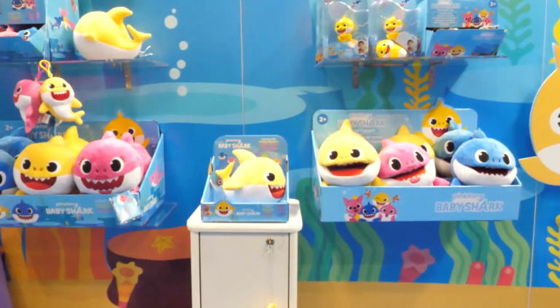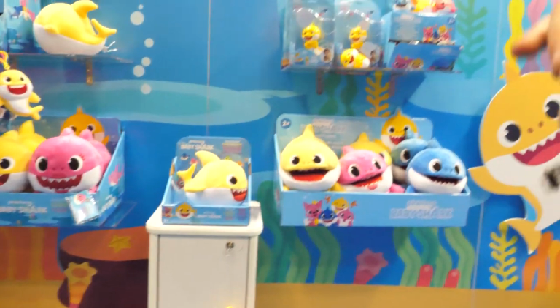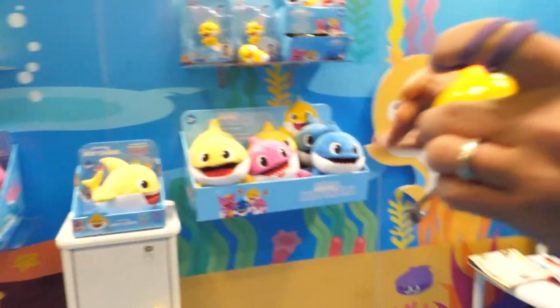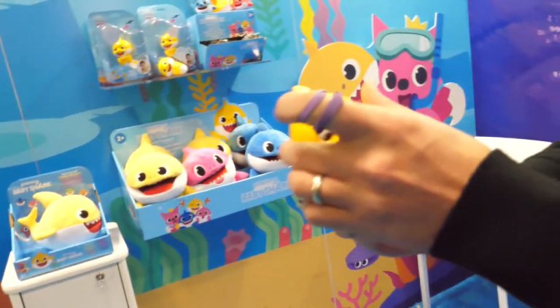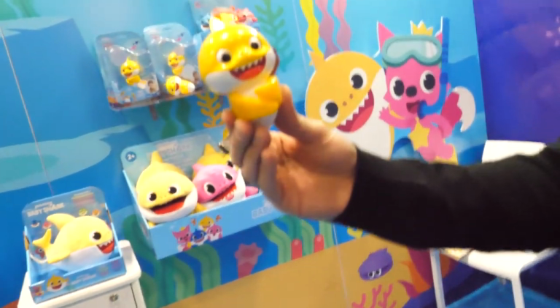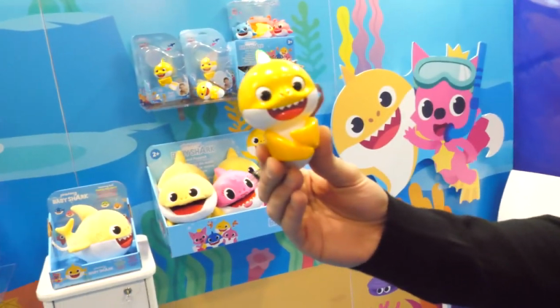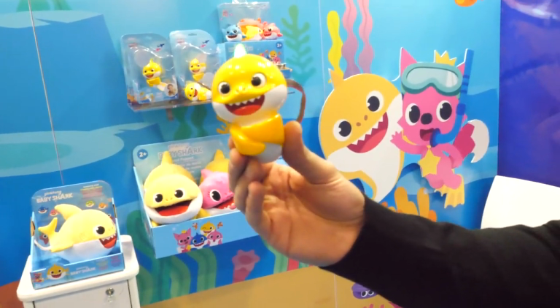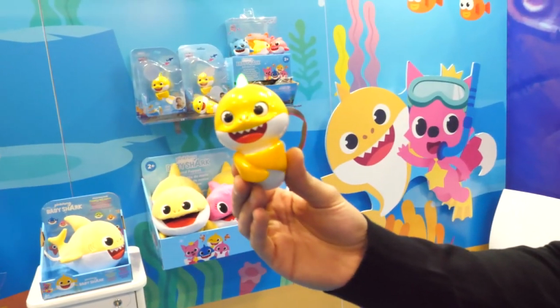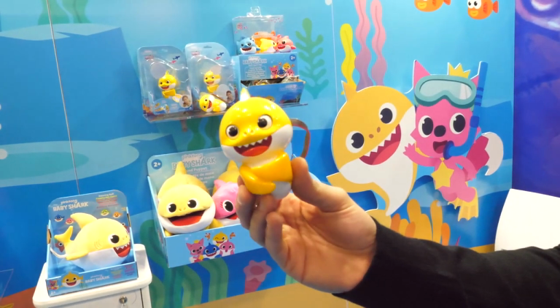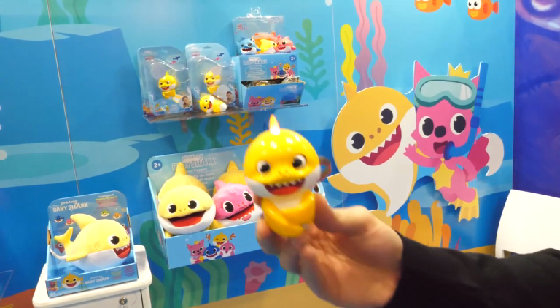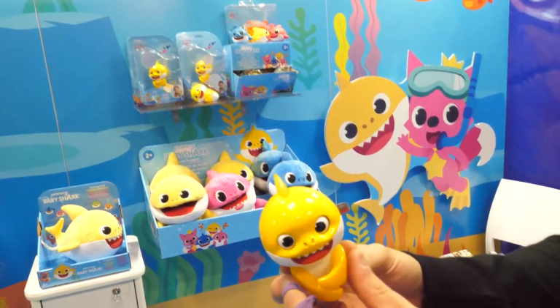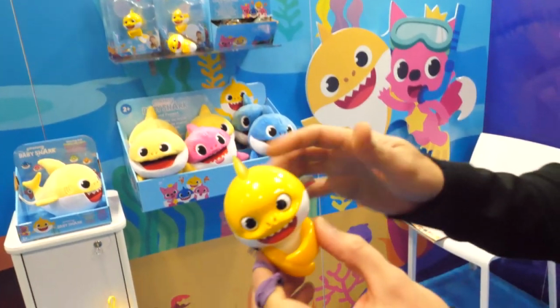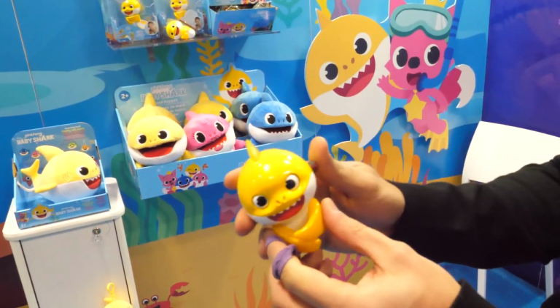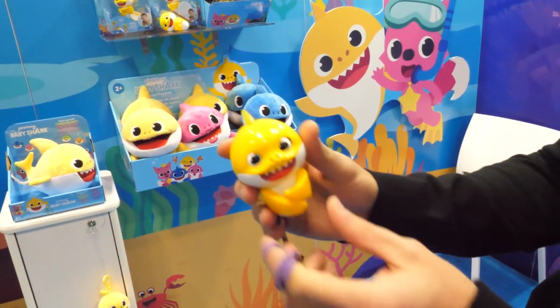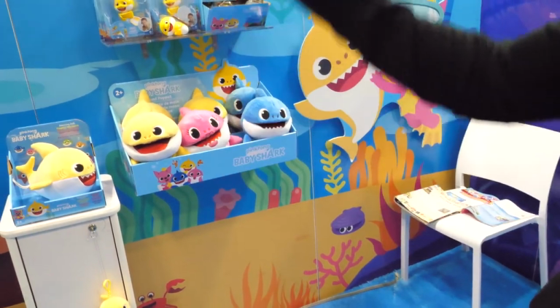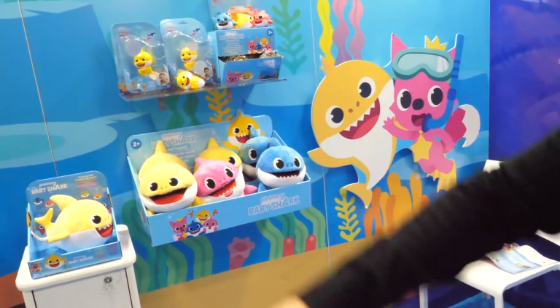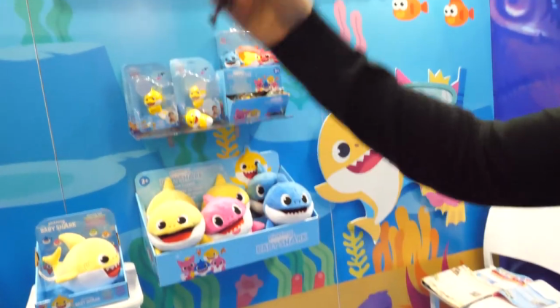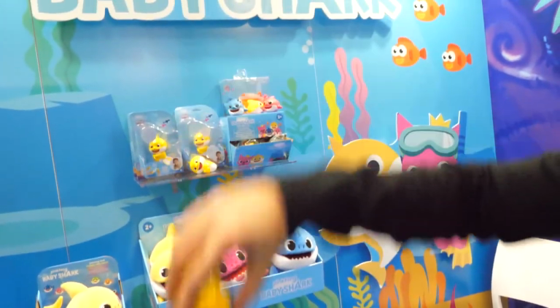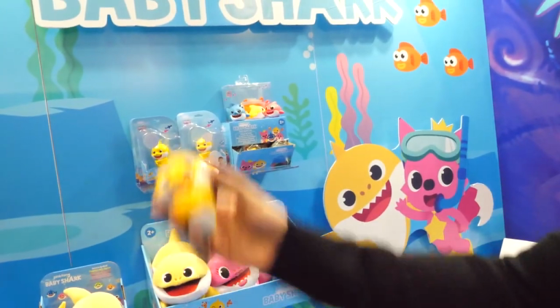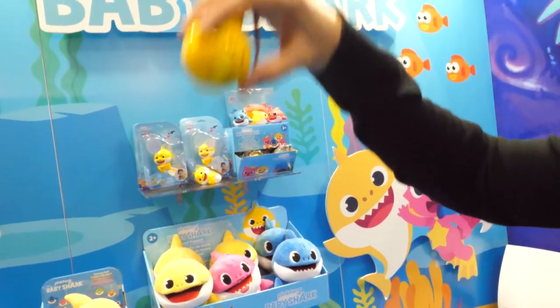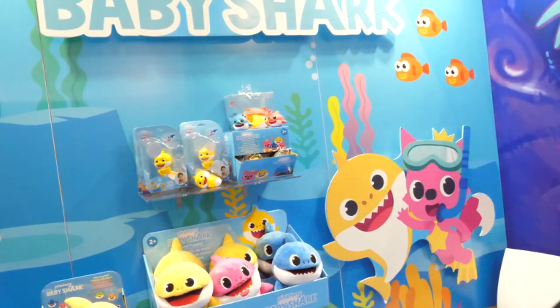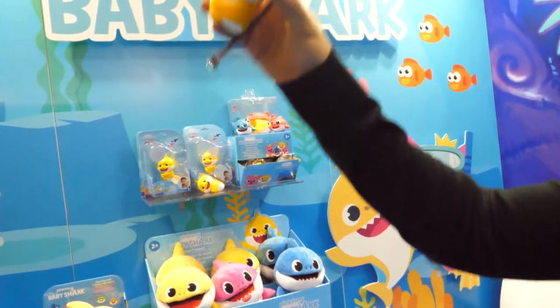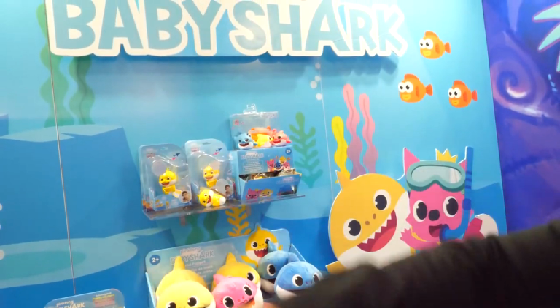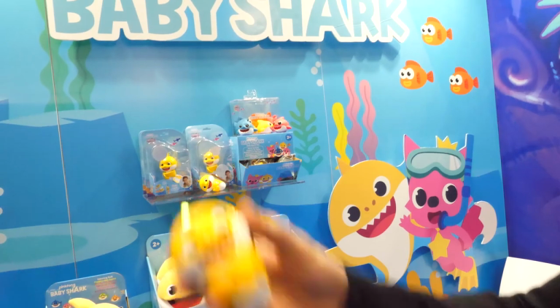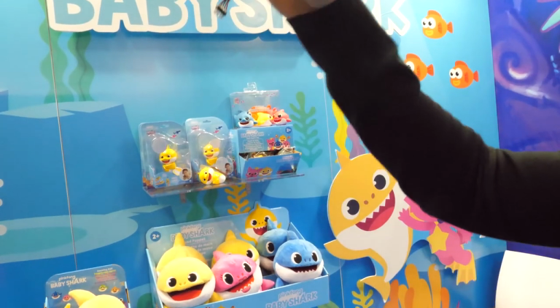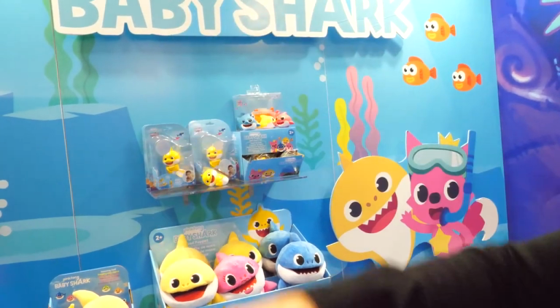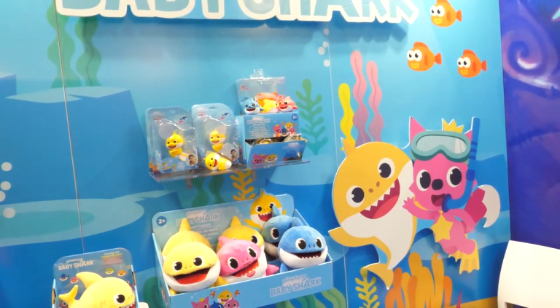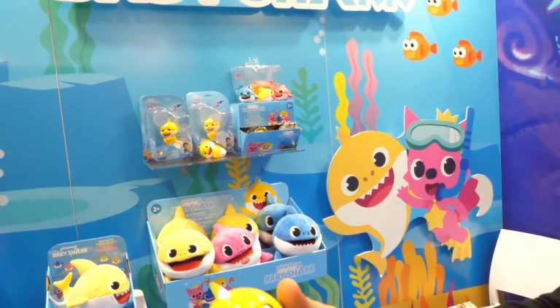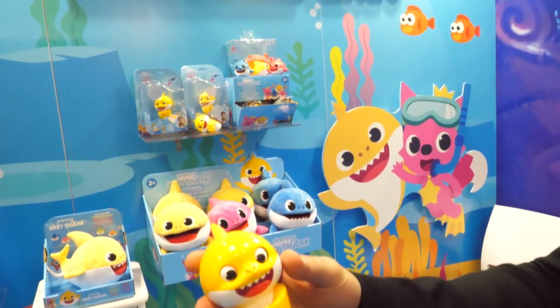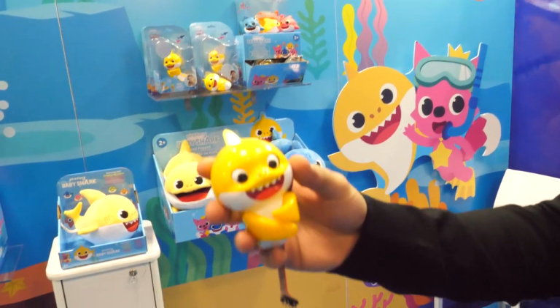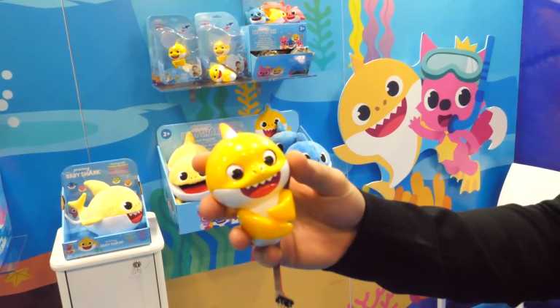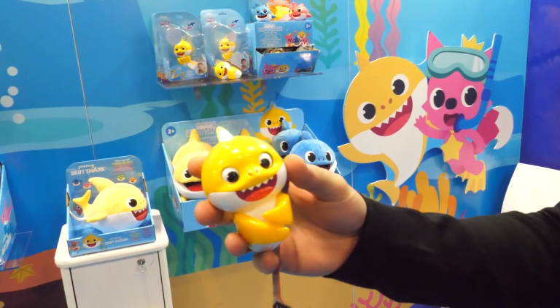Fingerling Baby Shark - it can sense motion, so it can sense when you swim it through the water. There are splashes, and then you can play the song back as well. It's fun.